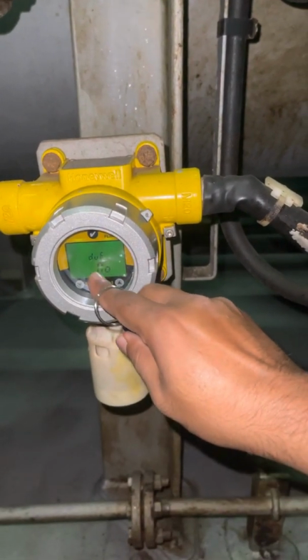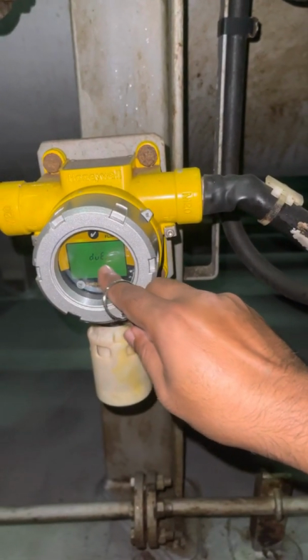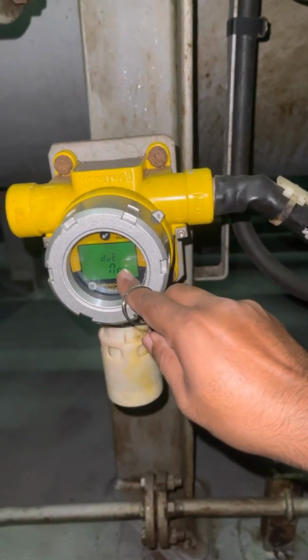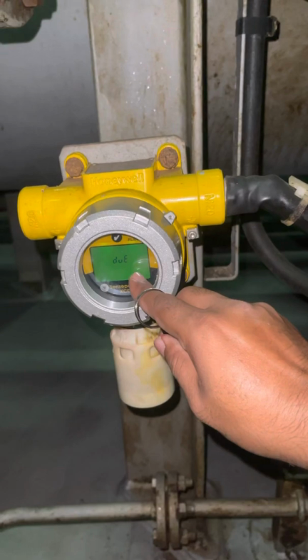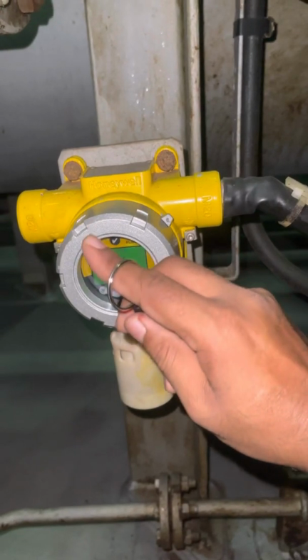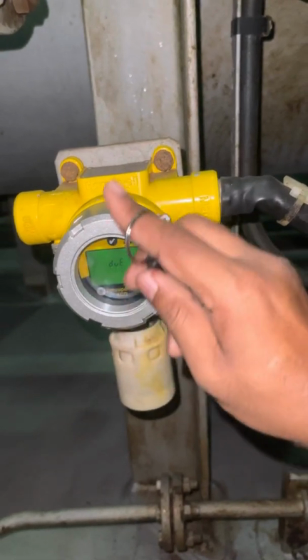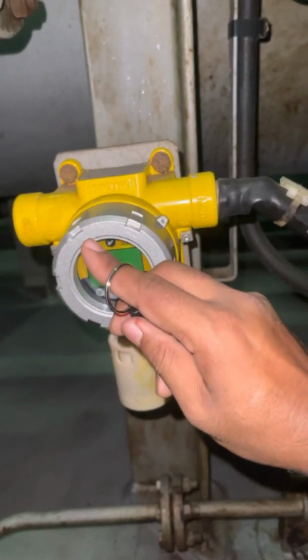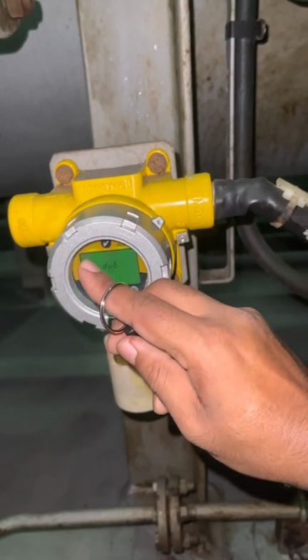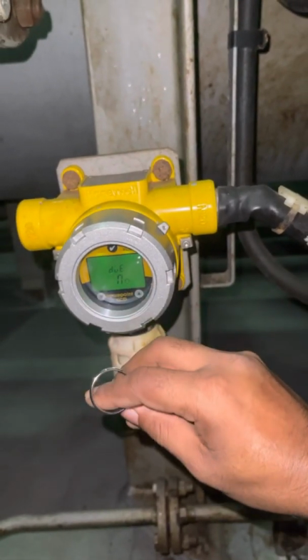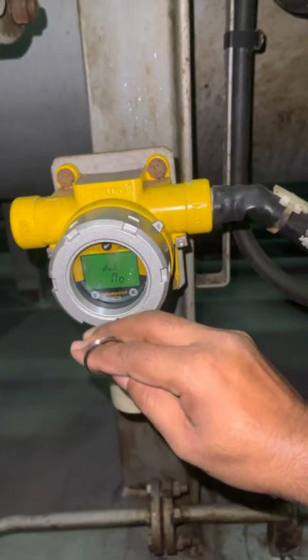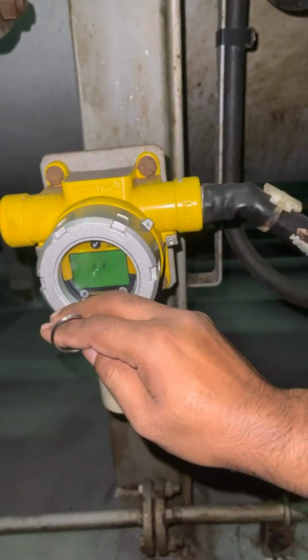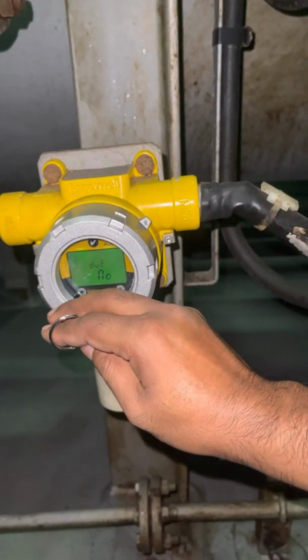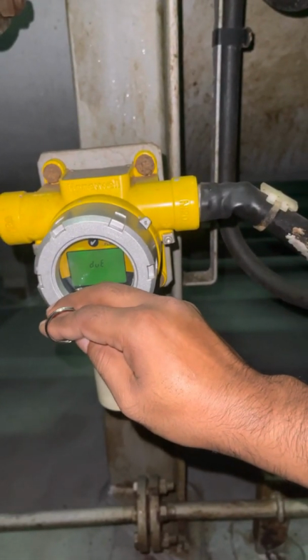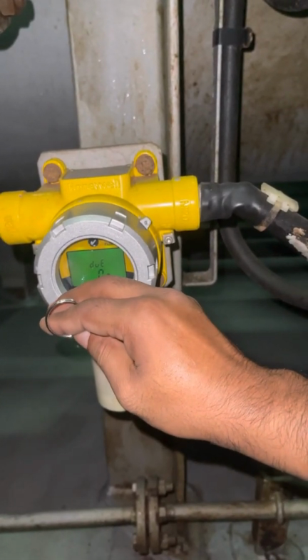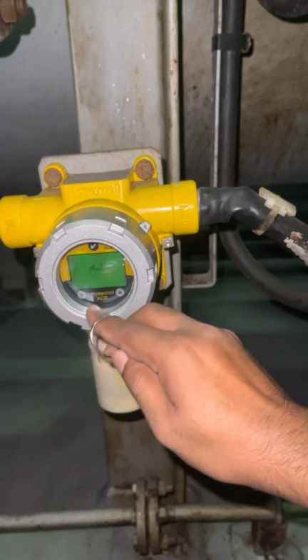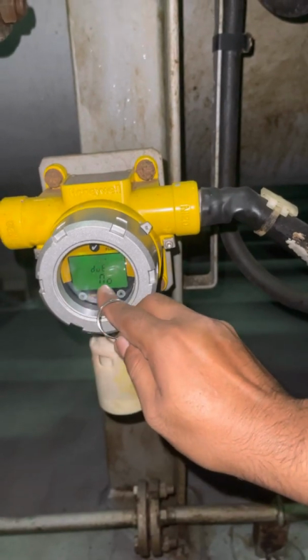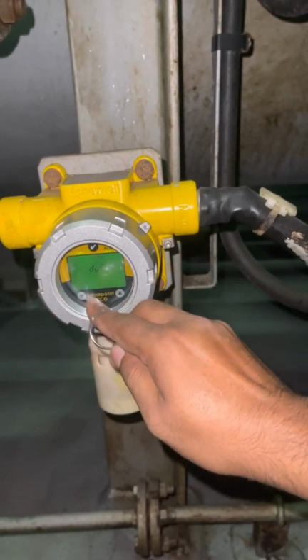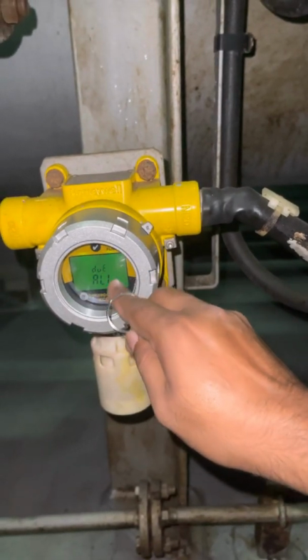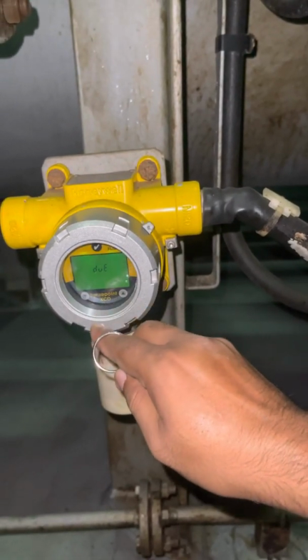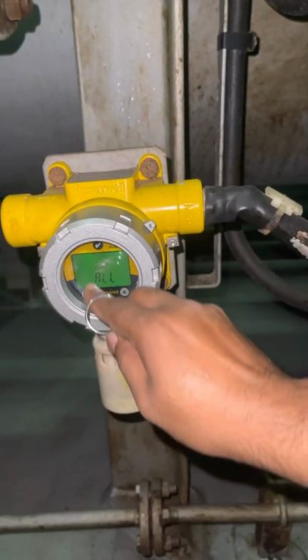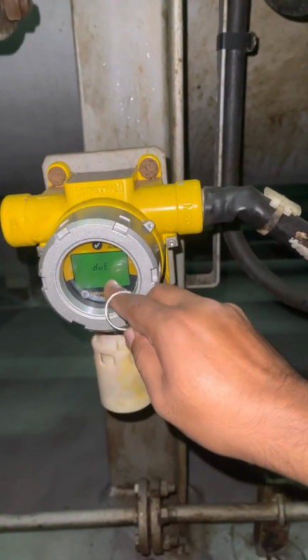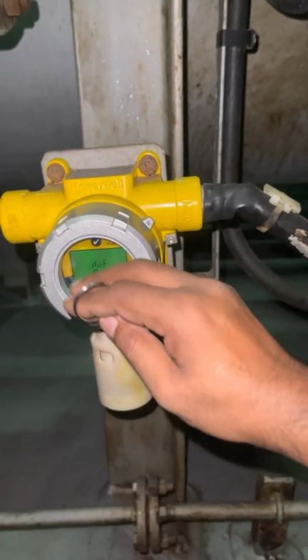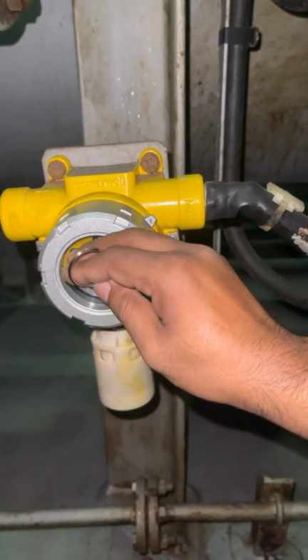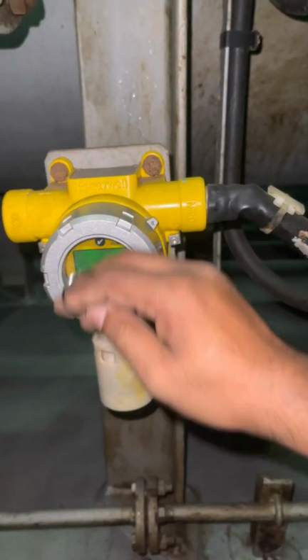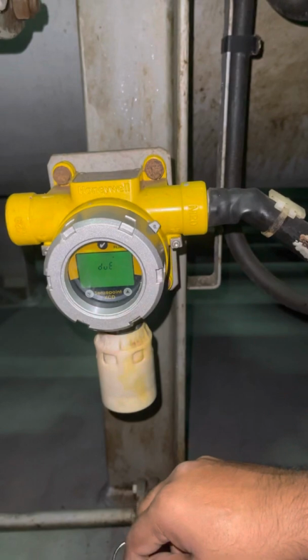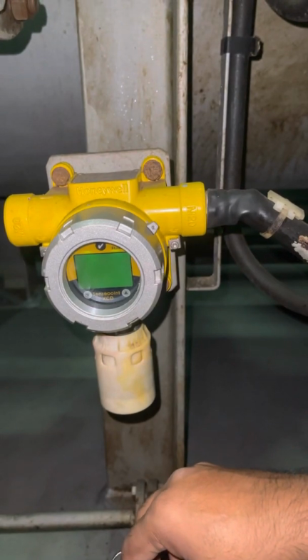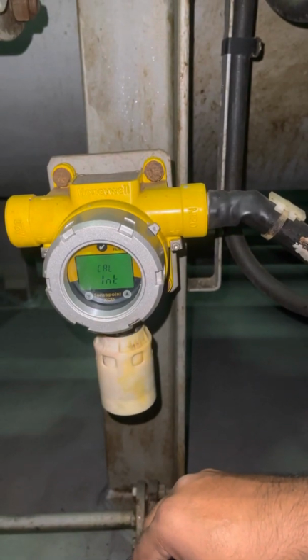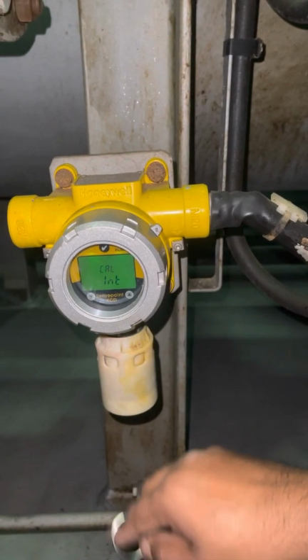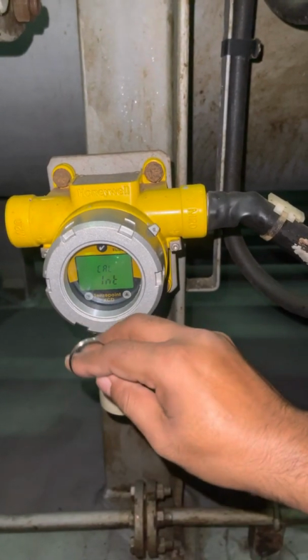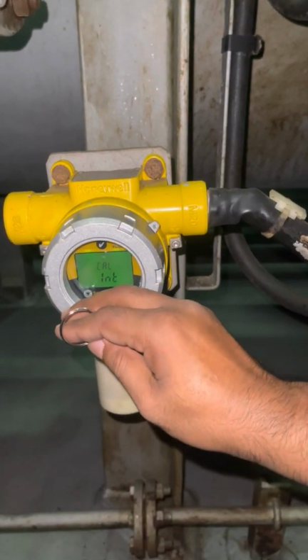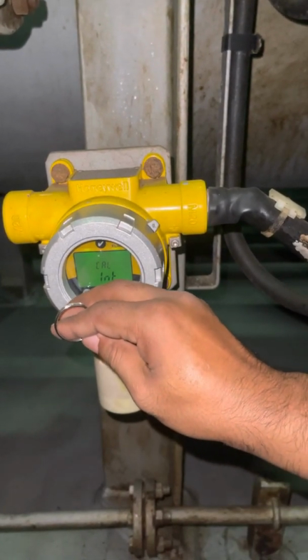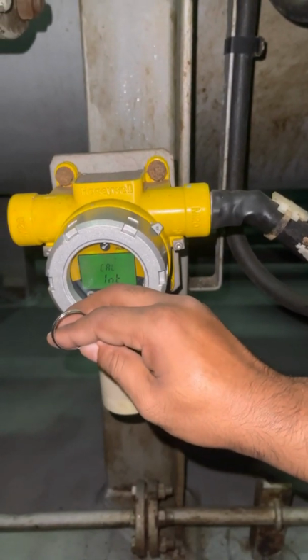On the screen — do you want to see or not? Don't want to see. So I press yes. If calibration is expired, they will remind you. Perfect. Okay, all done. This is all finished, so we go back.